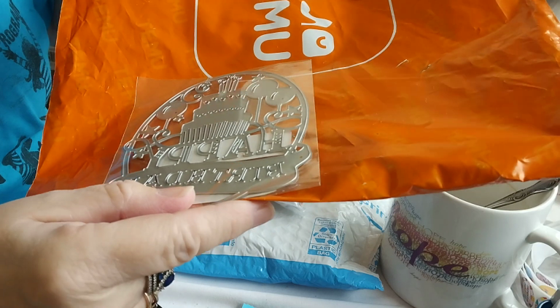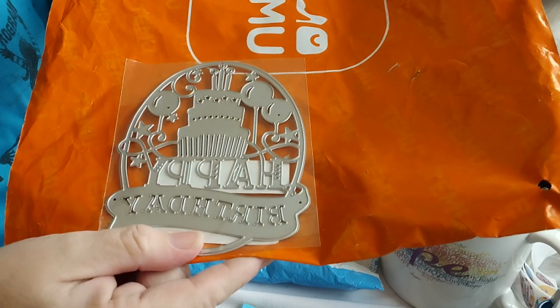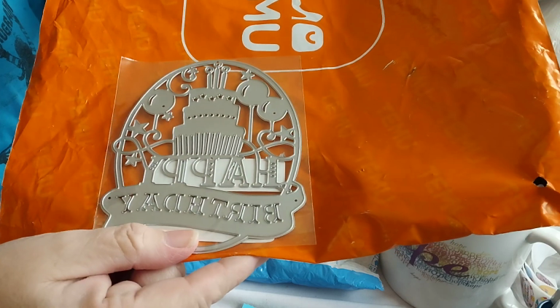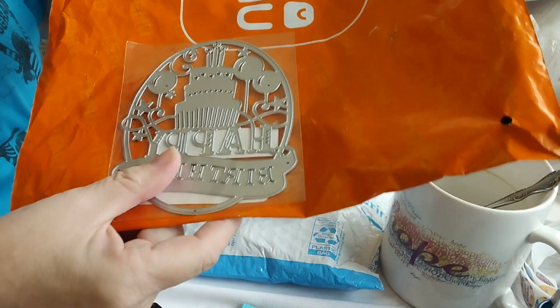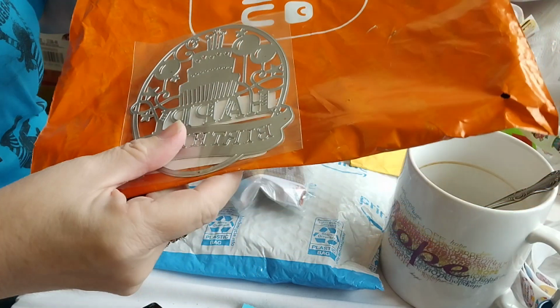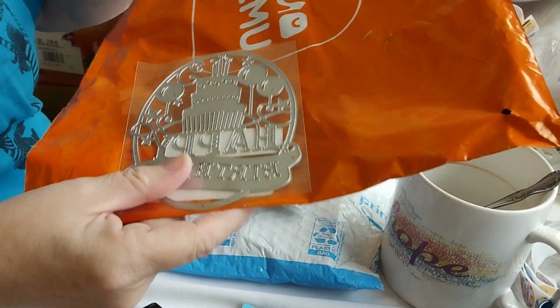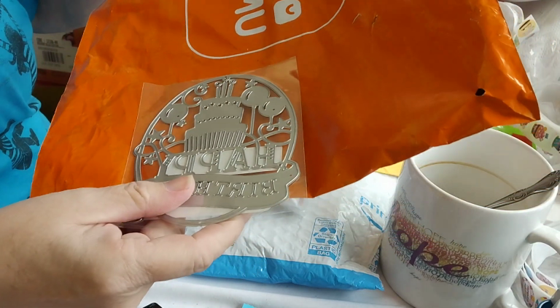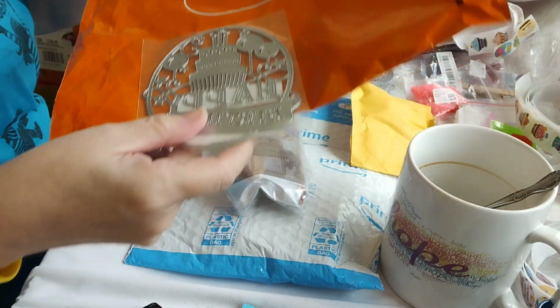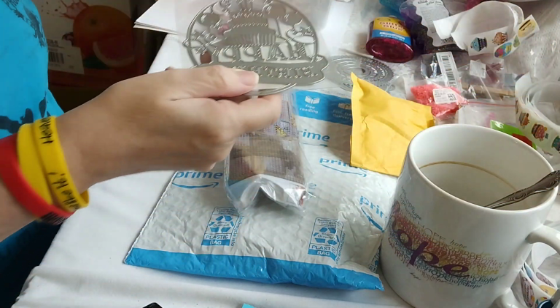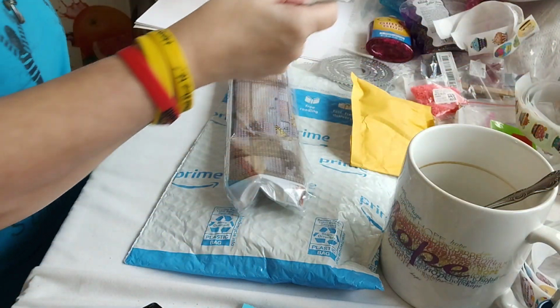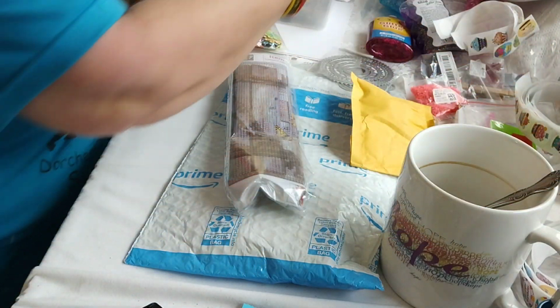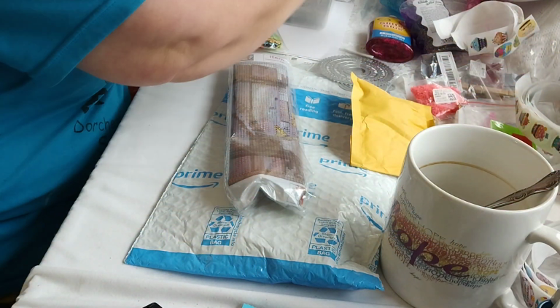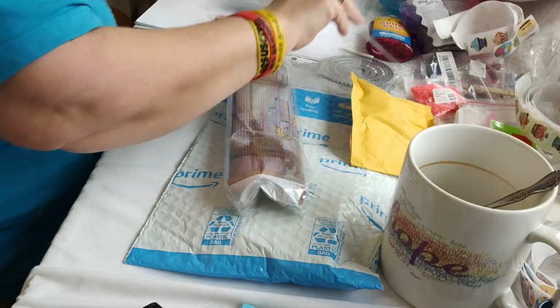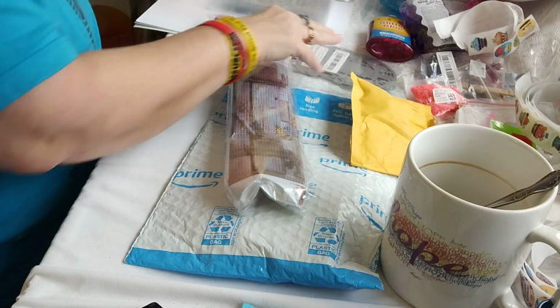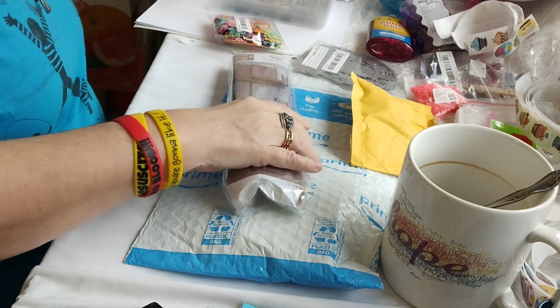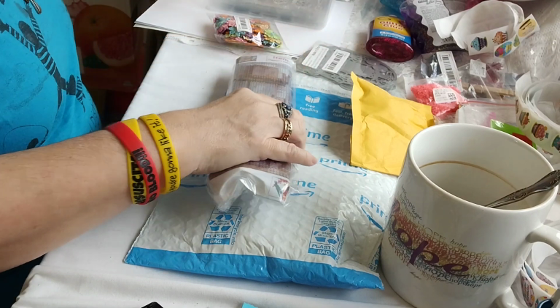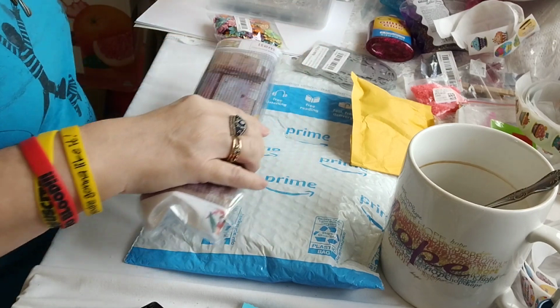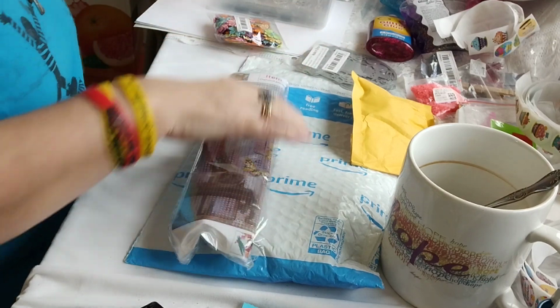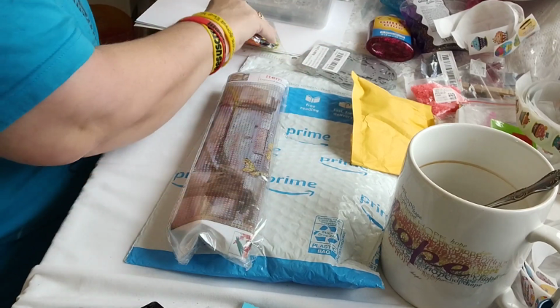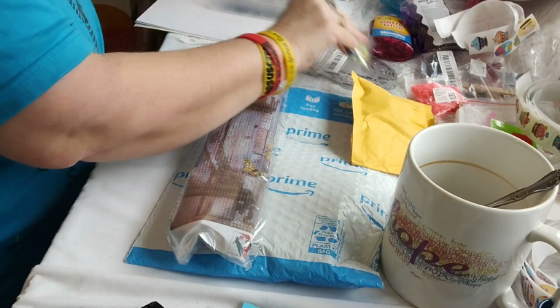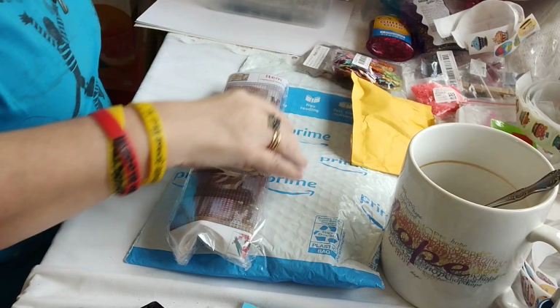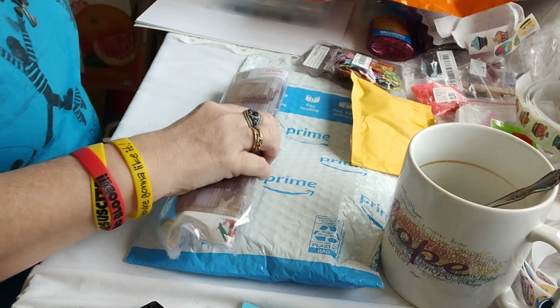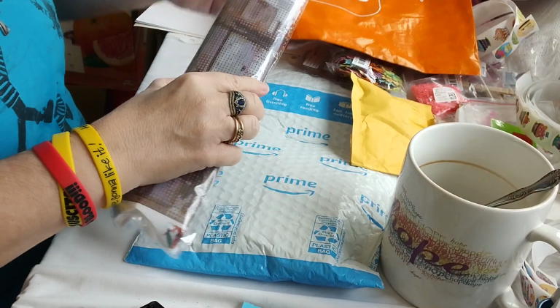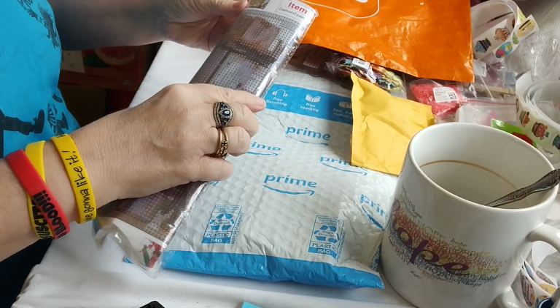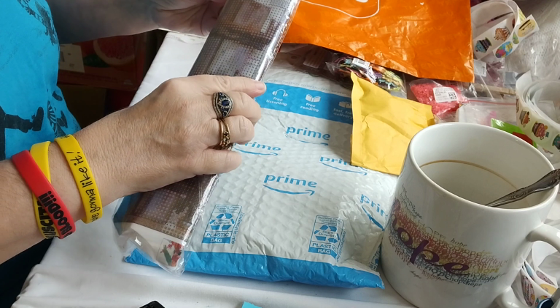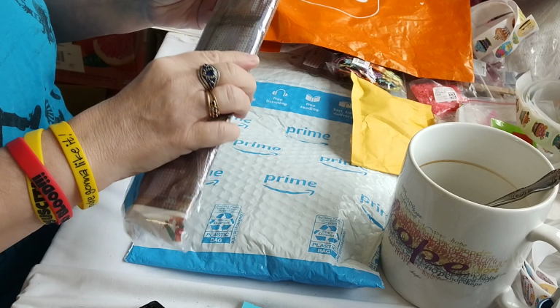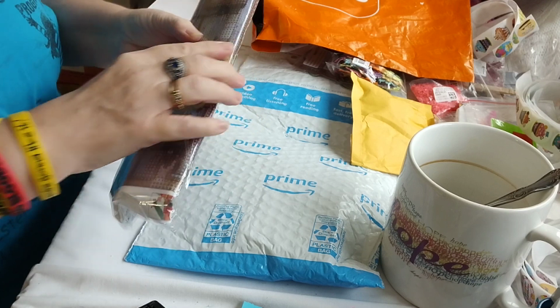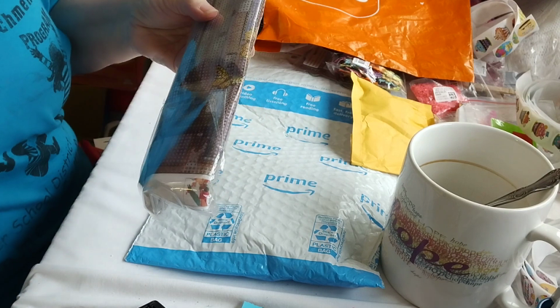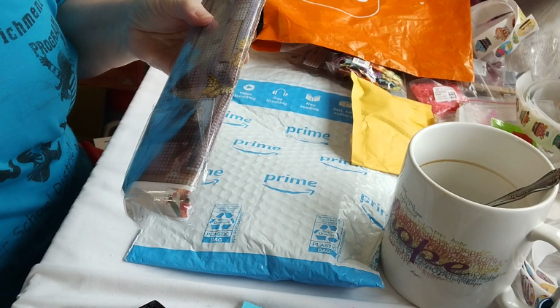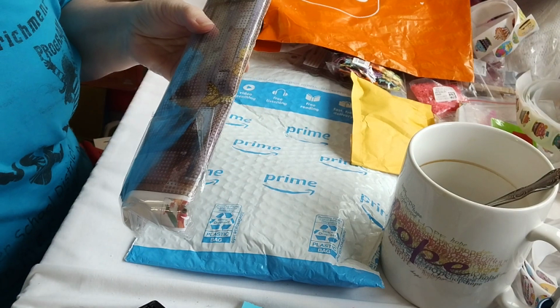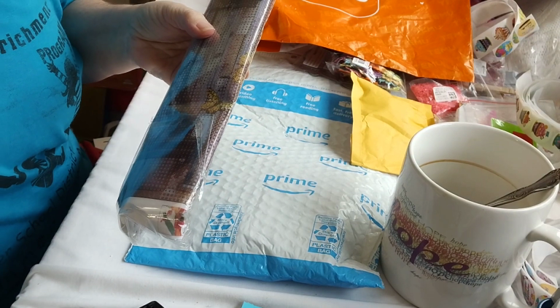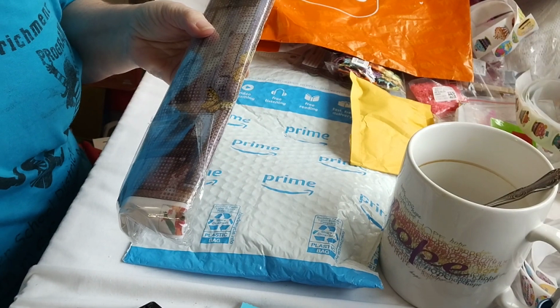This is a happy birthday set — it has the cake and the balloons and everything. Love that. And last I have this diamond painting. Hold on, I'll open it up for you.